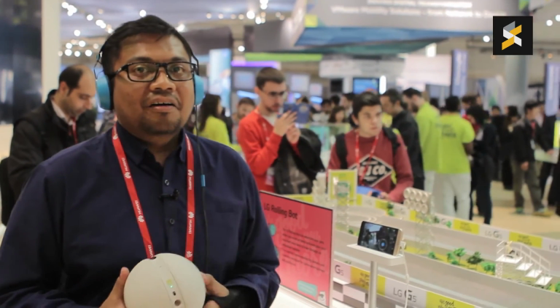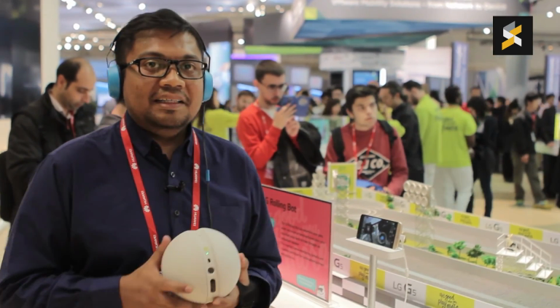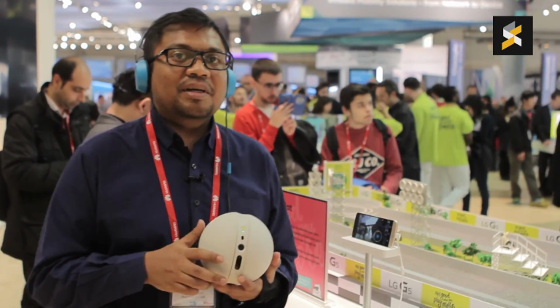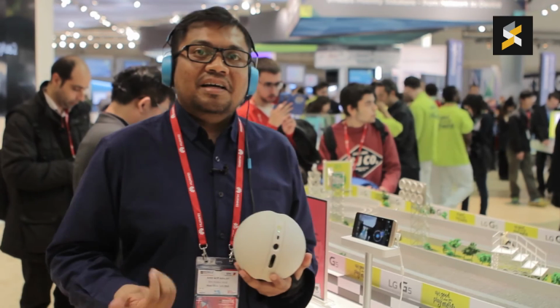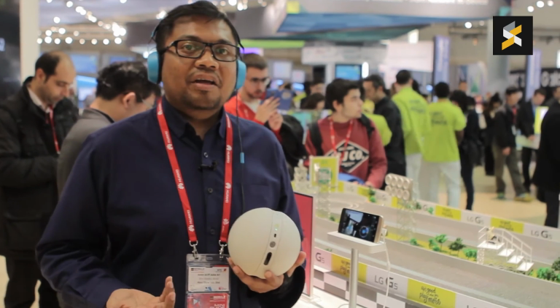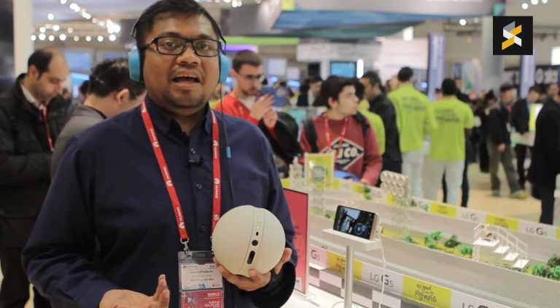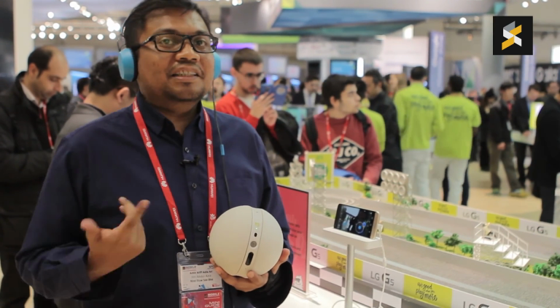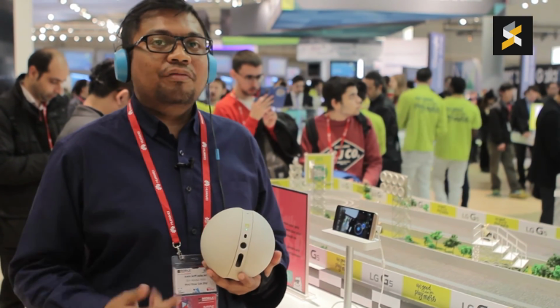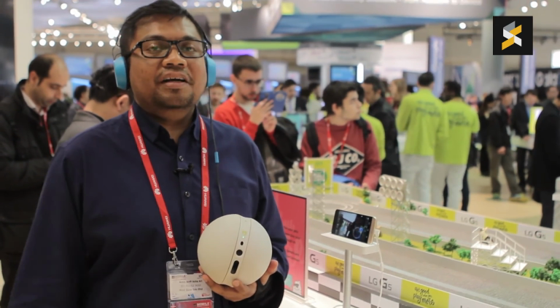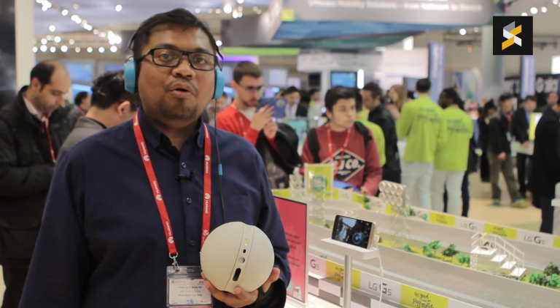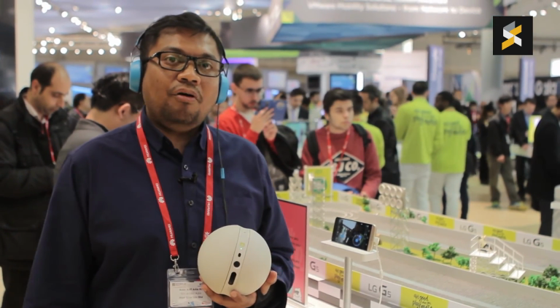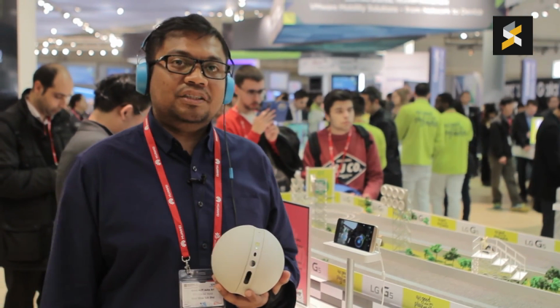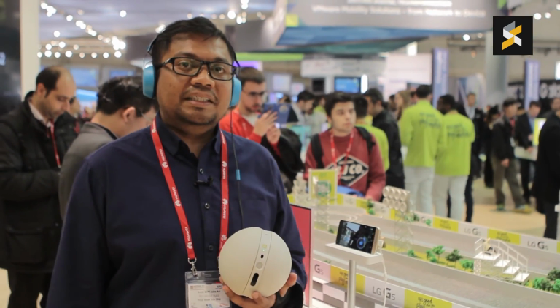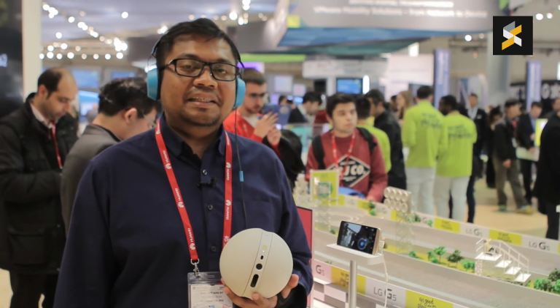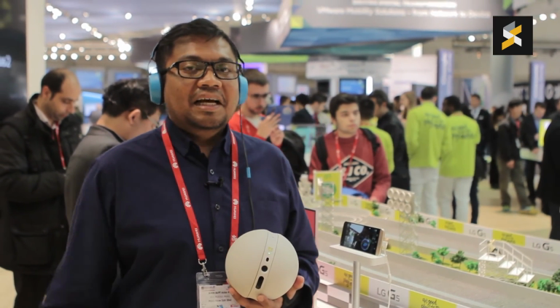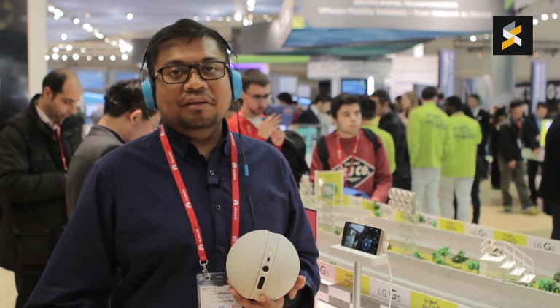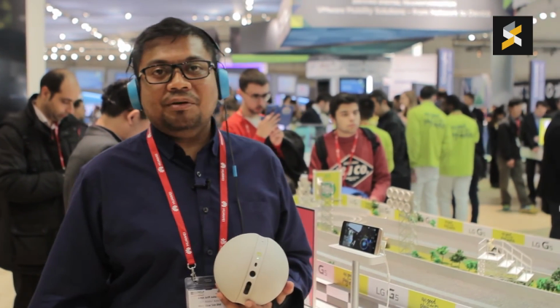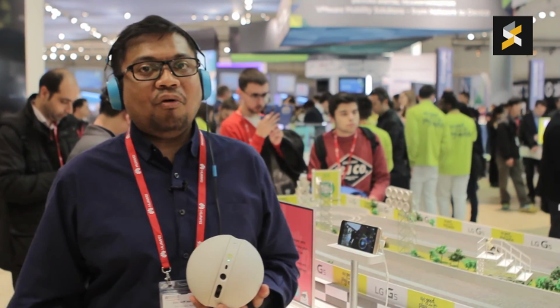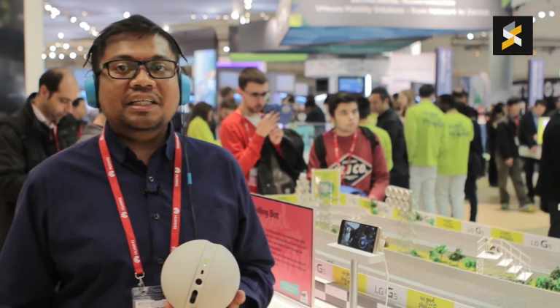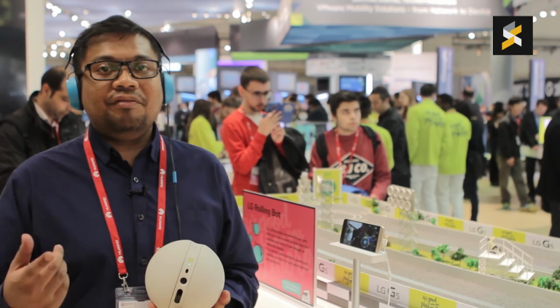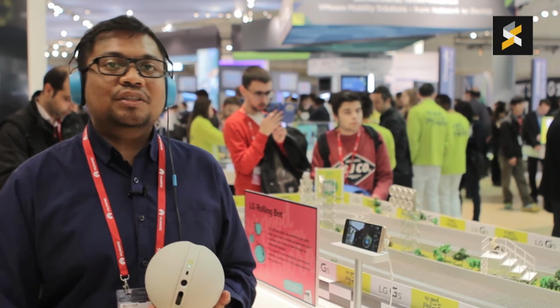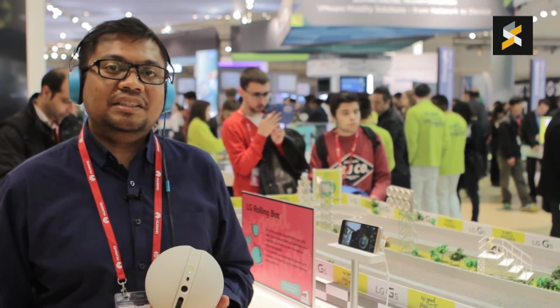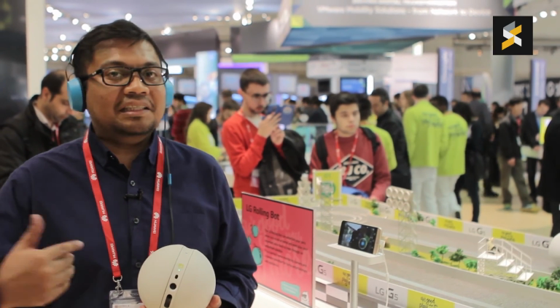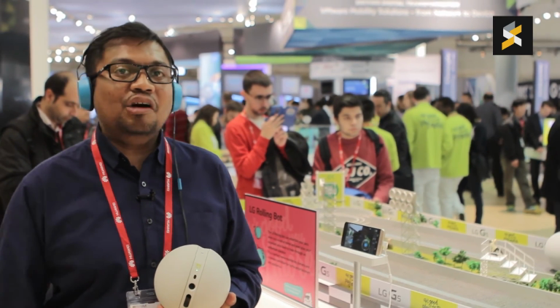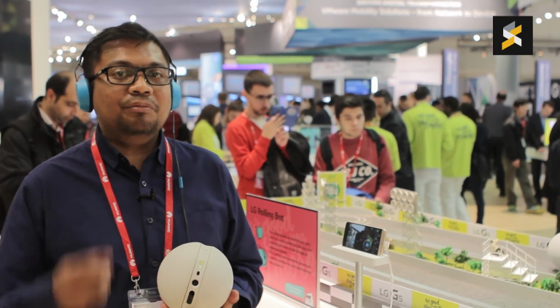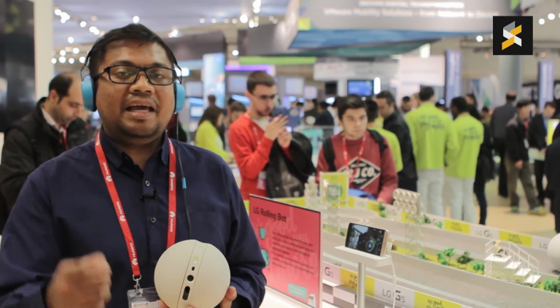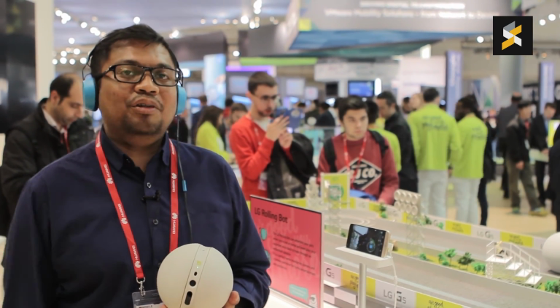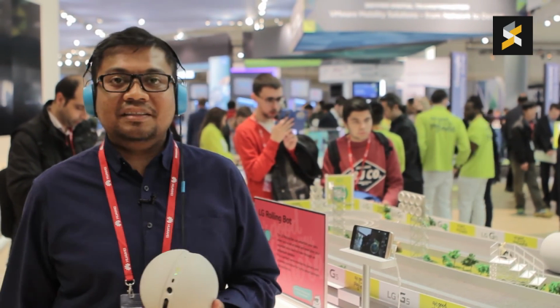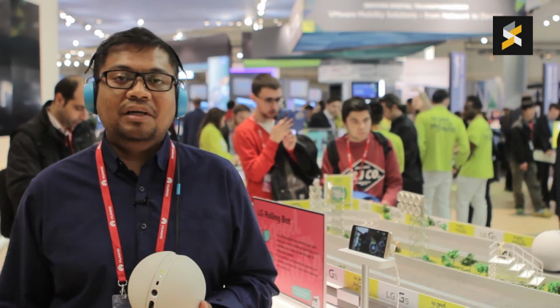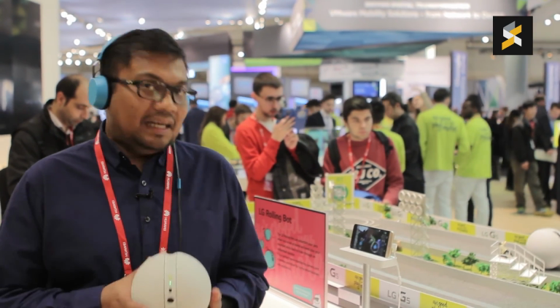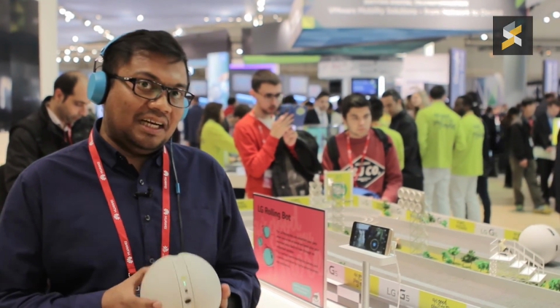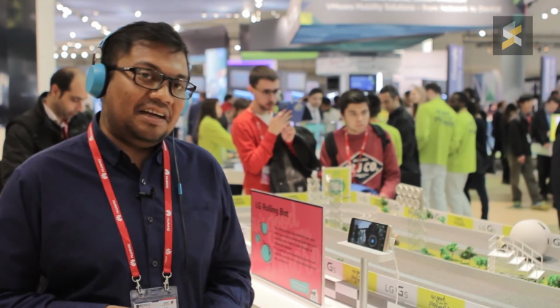Alright, this is me, Amin, at the LG booth right here in Mobile World Congress 2016. As always, thanks very much for watching. If you have any comments or questions, just let us know, we'll be happy to answer them. Catch you guys later.